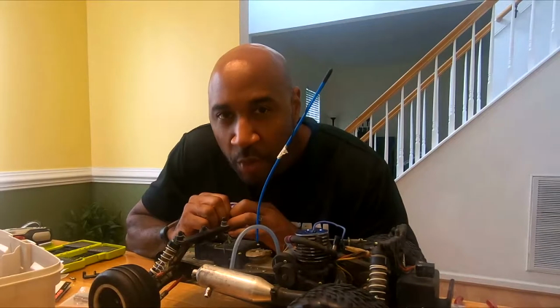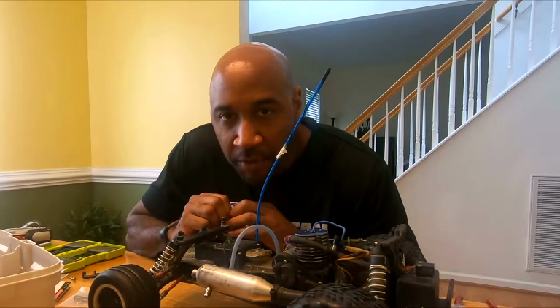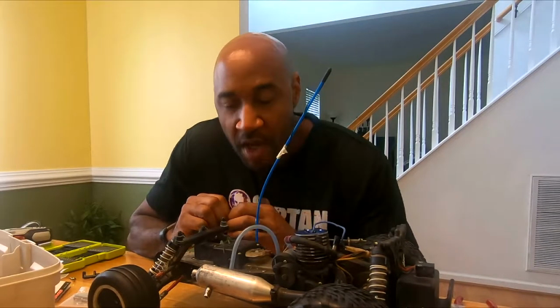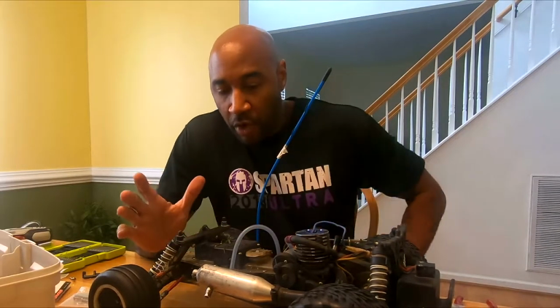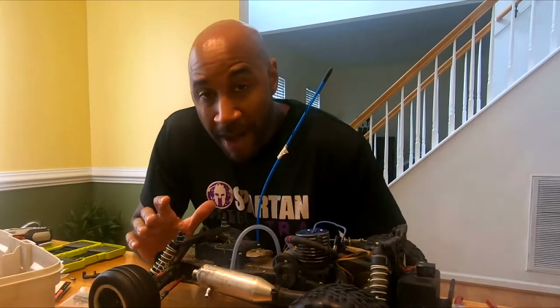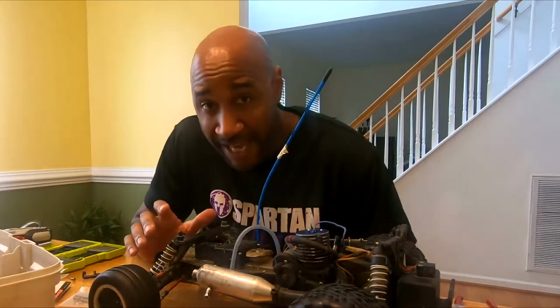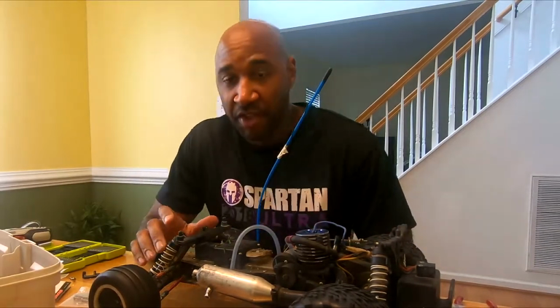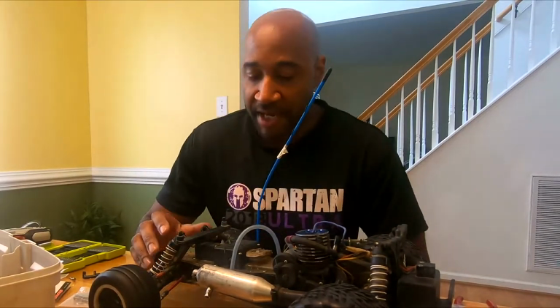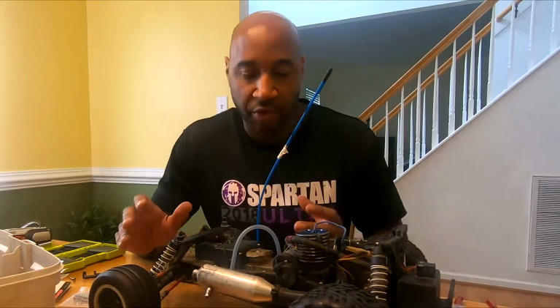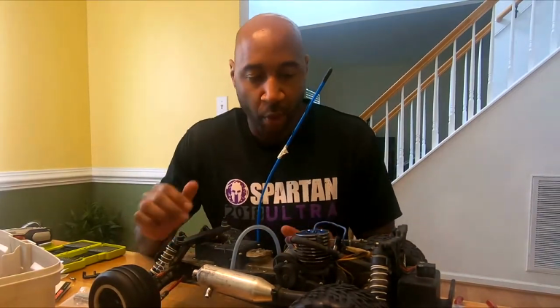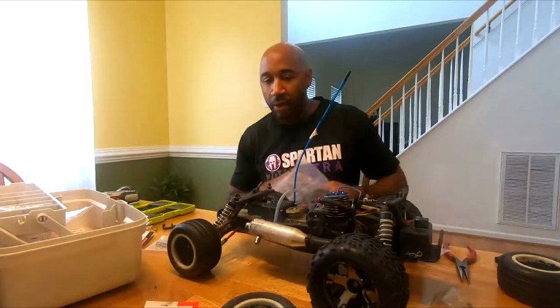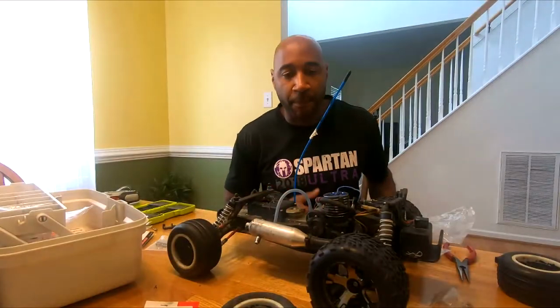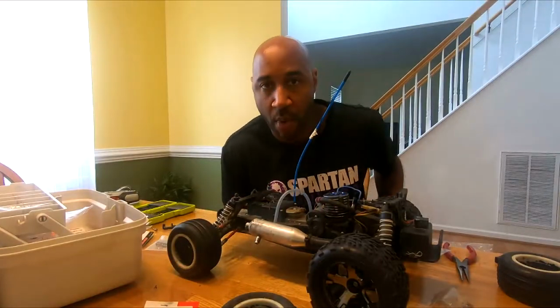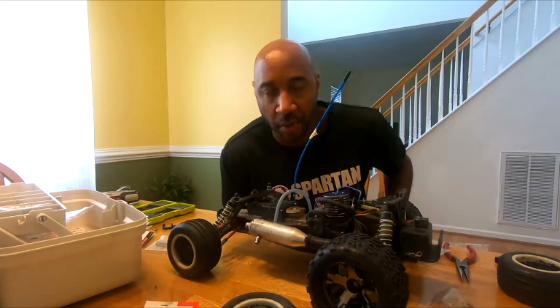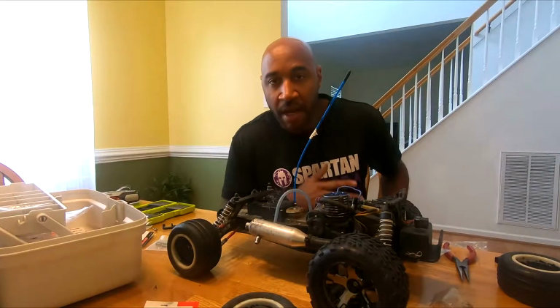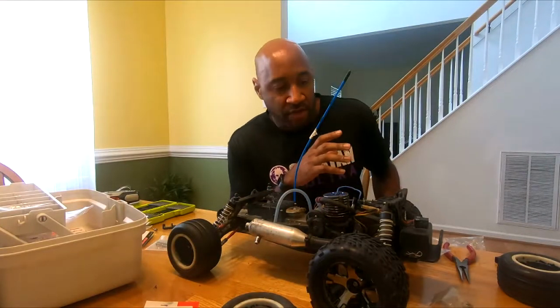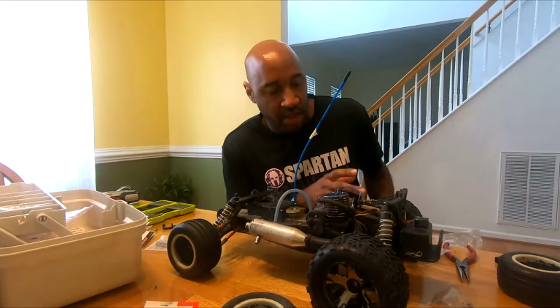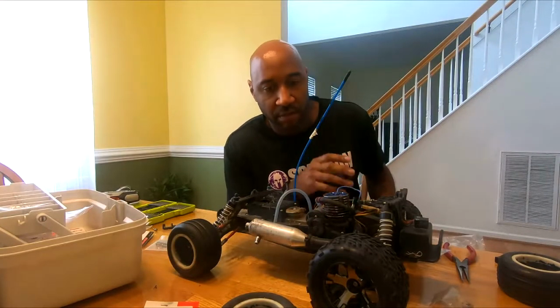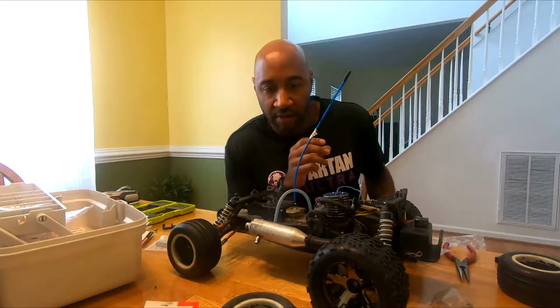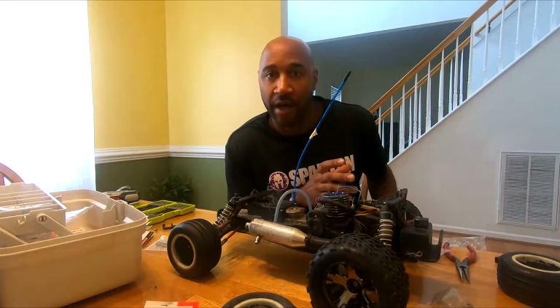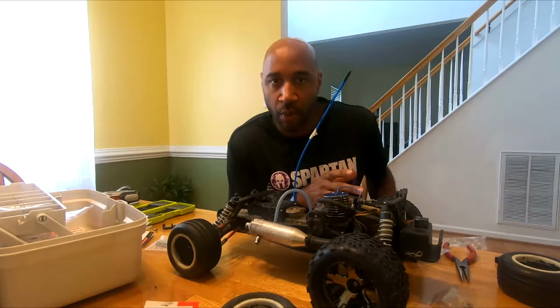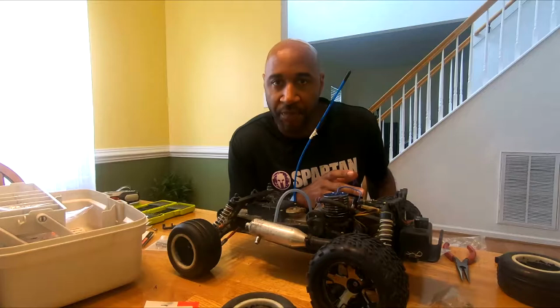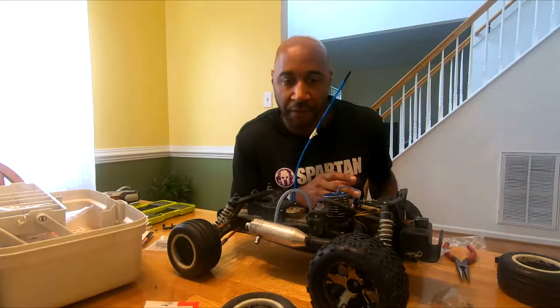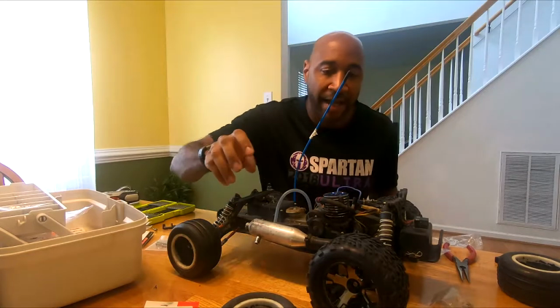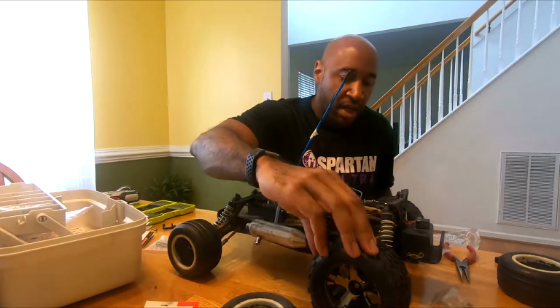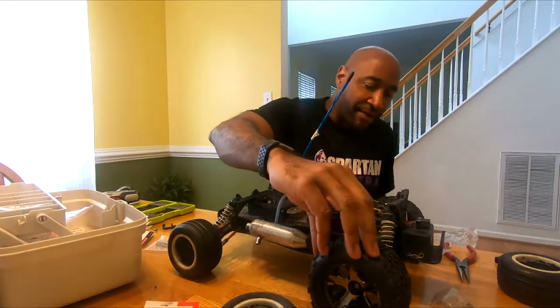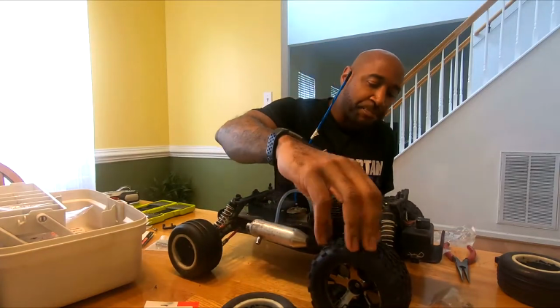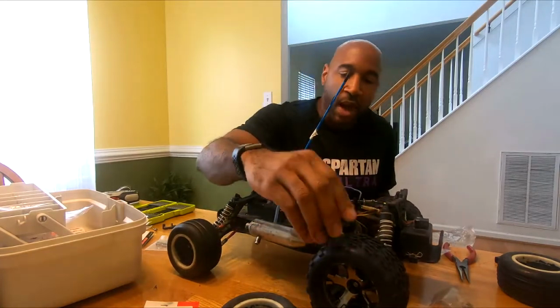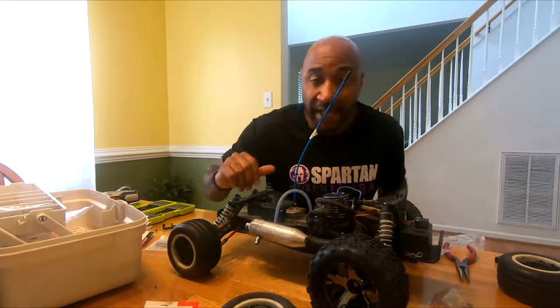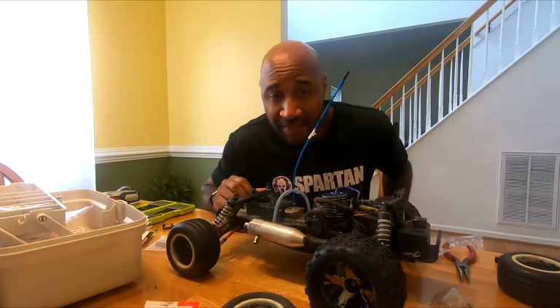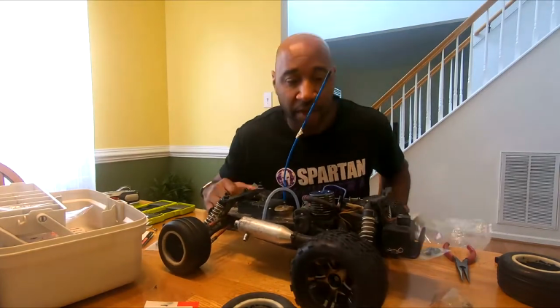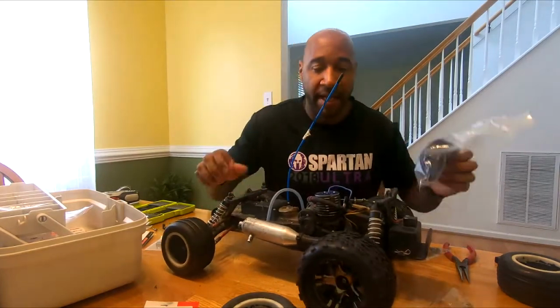What's up YouTube? So I'm doing a modification to my Nitro Sport. I wanted to upgrade my wheels — I wanted to get some bigger, wider tires for the back, which I did. I went ahead and got these talons back here.